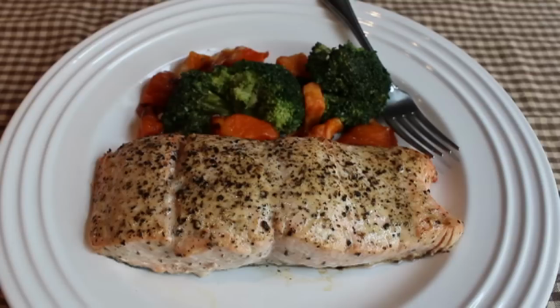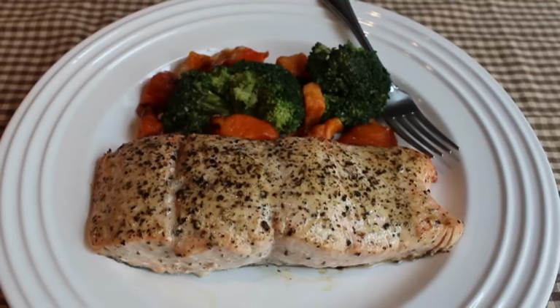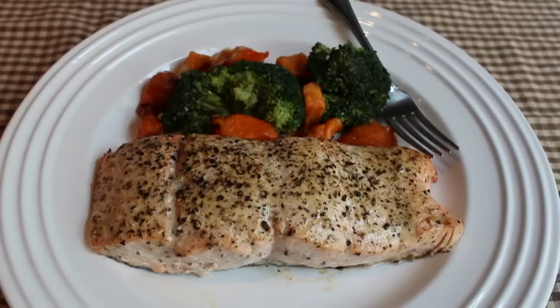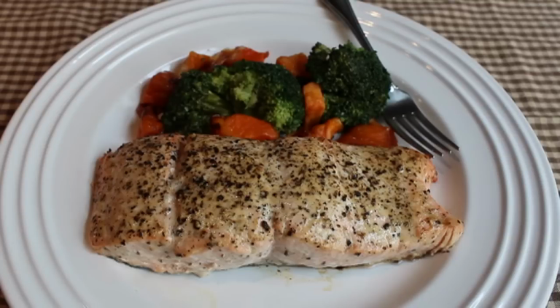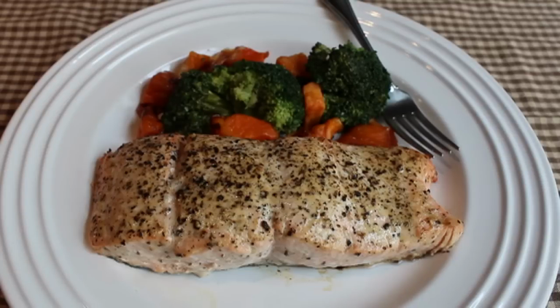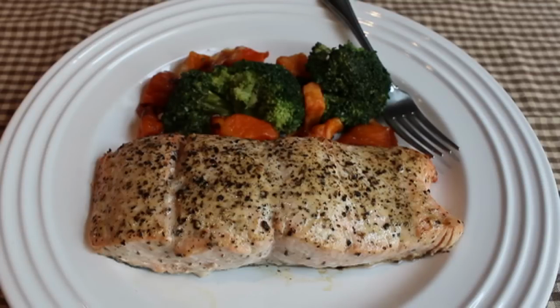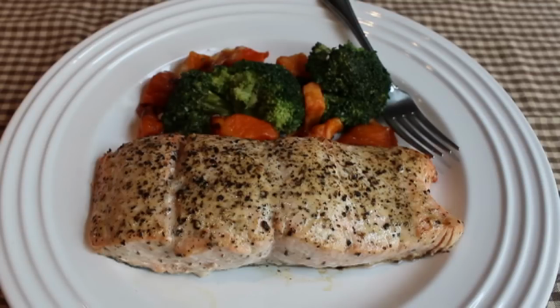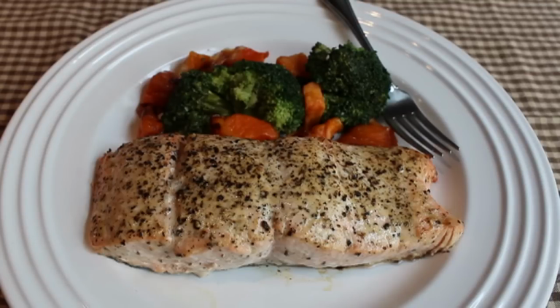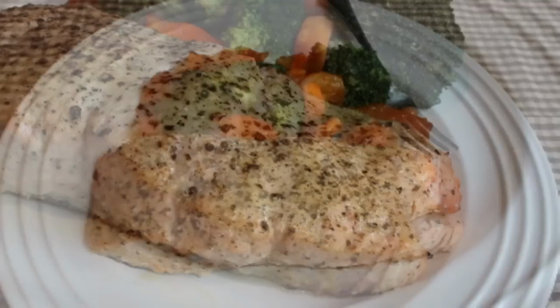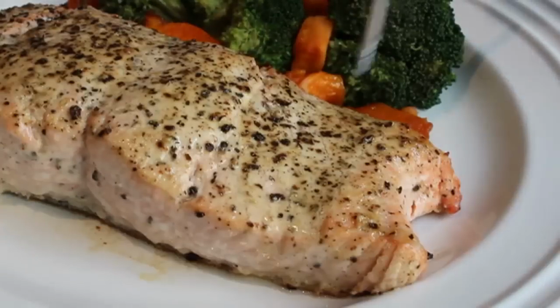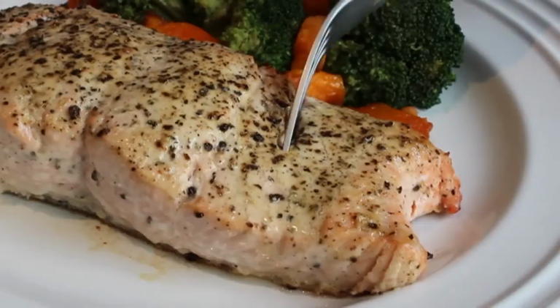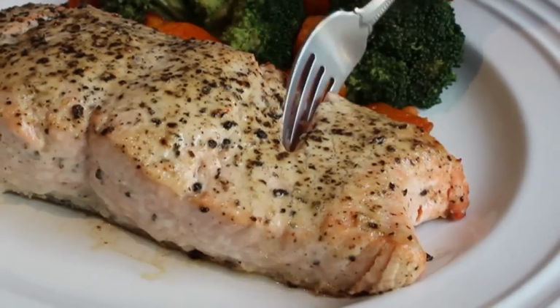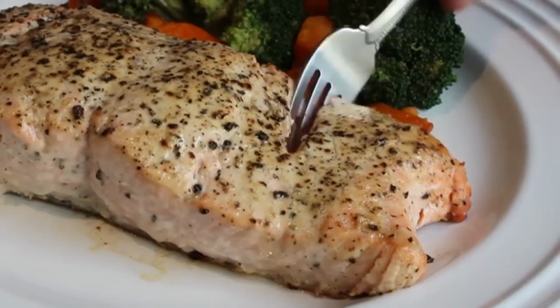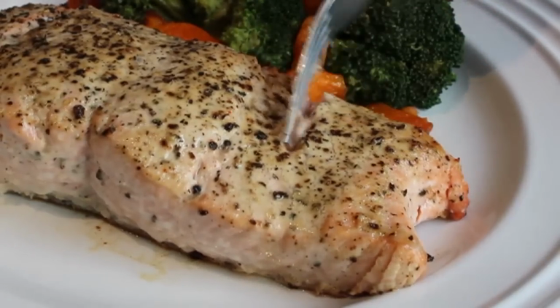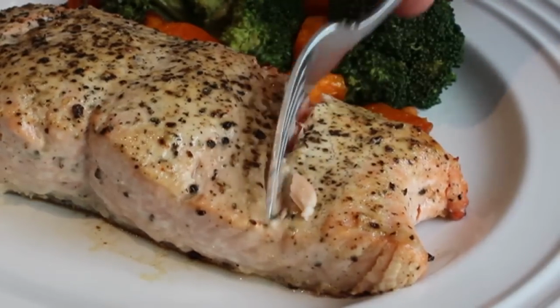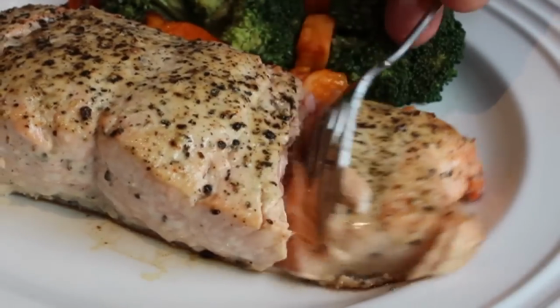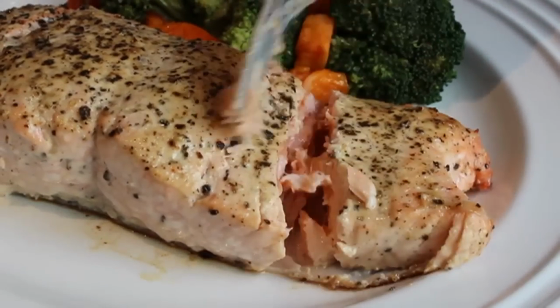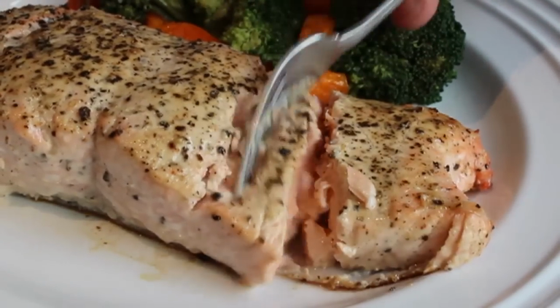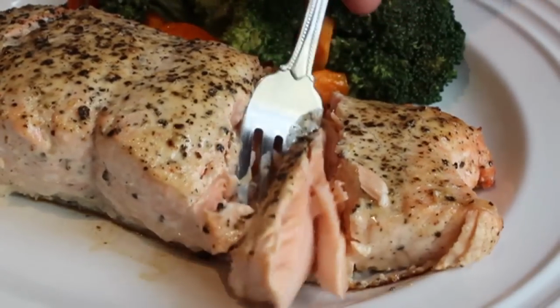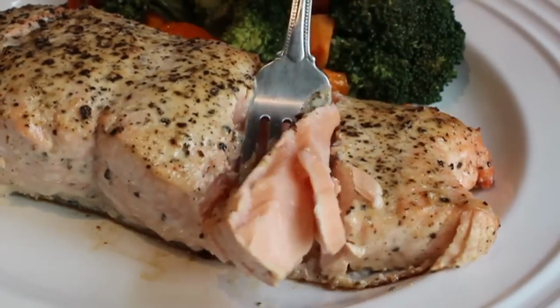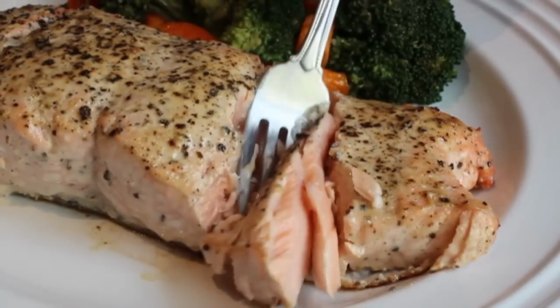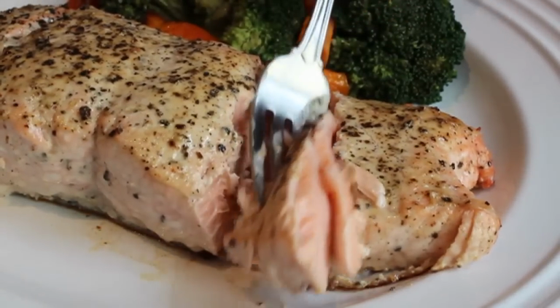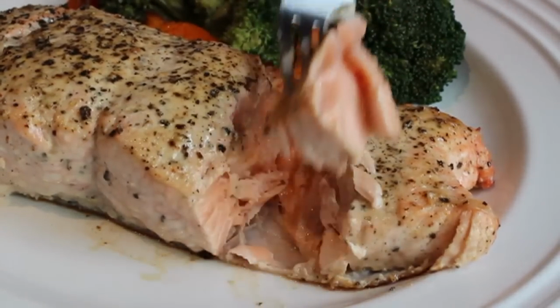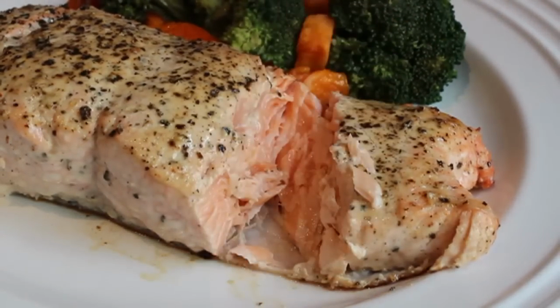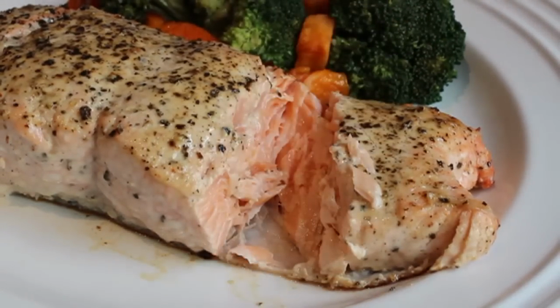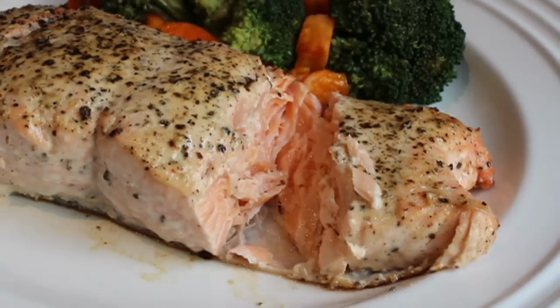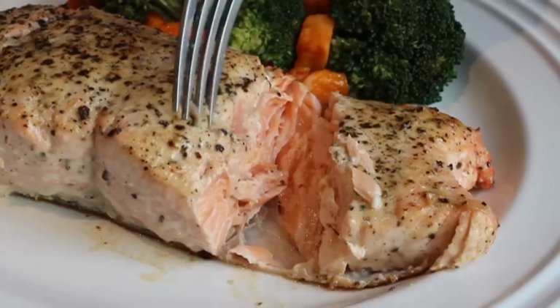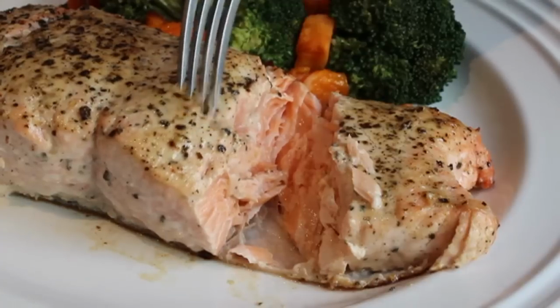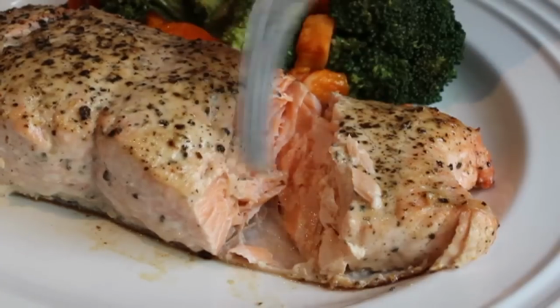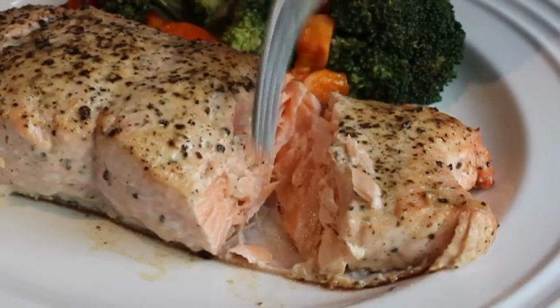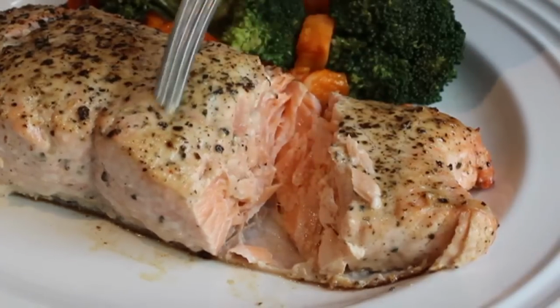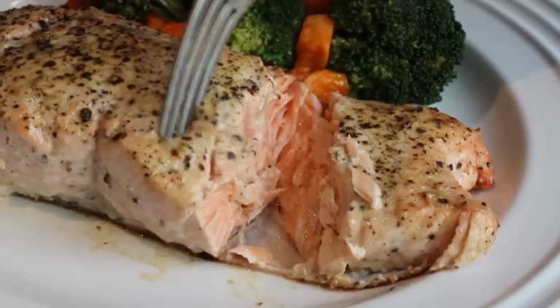Mine looked like this after about 12 minutes — just absolutely perfectly cooked. It will flake apart, yet that meat still has a little bit of opaqueness to it, but it is cooked and hot all the way through.